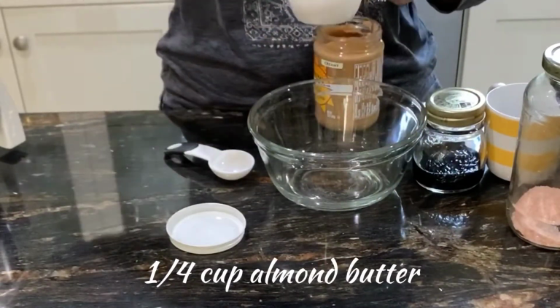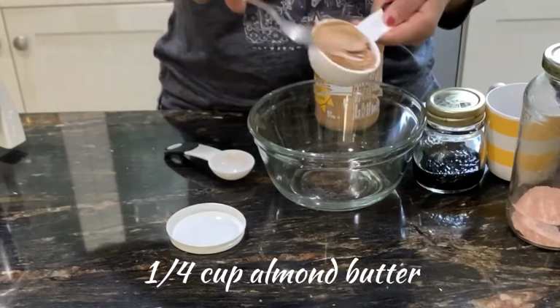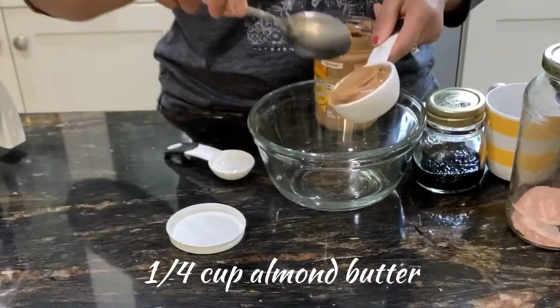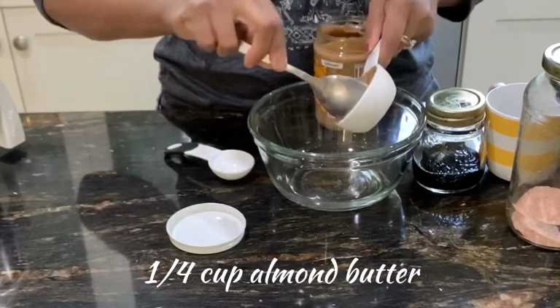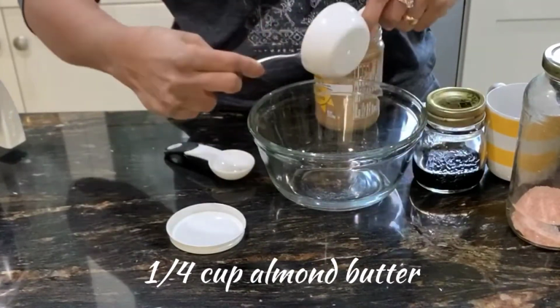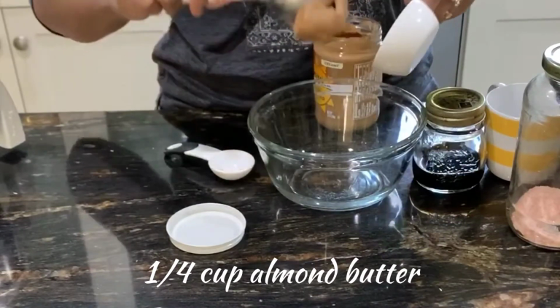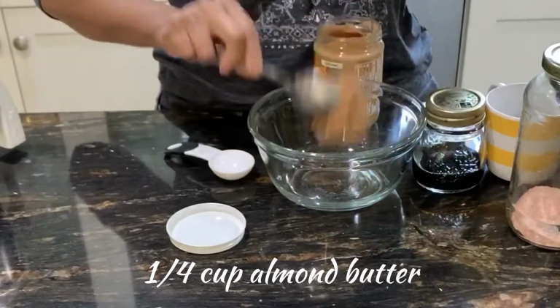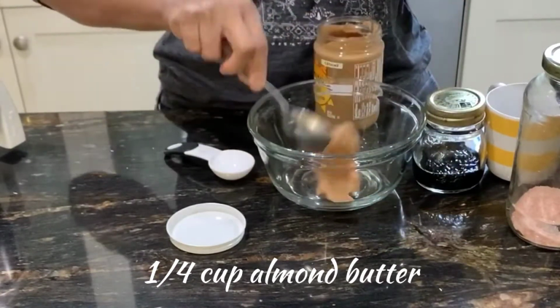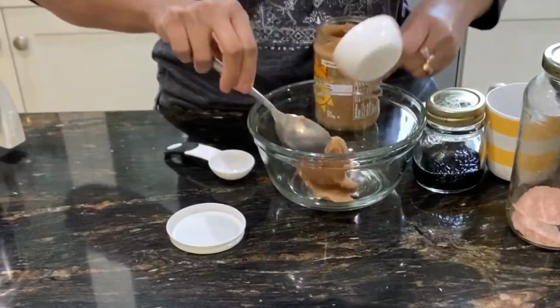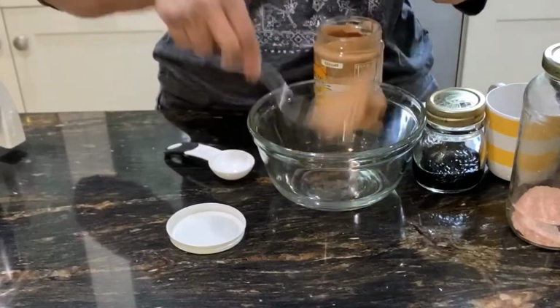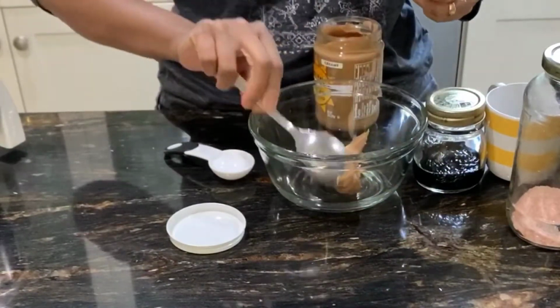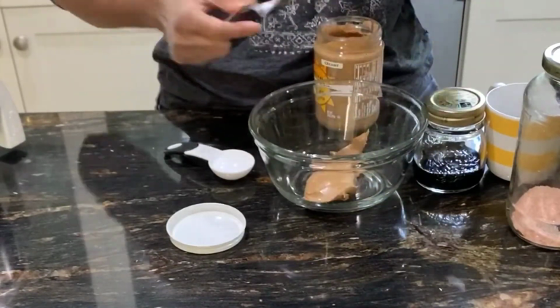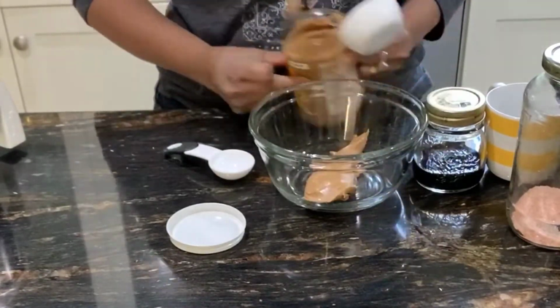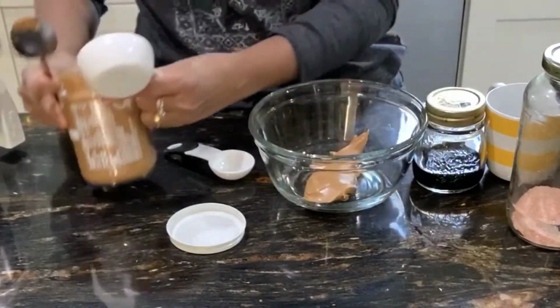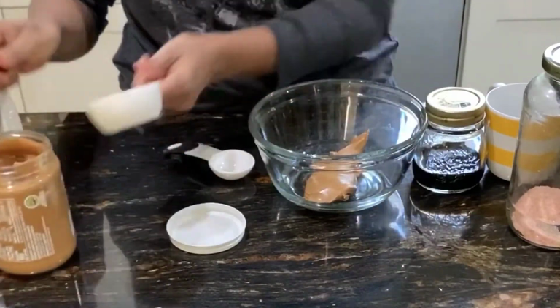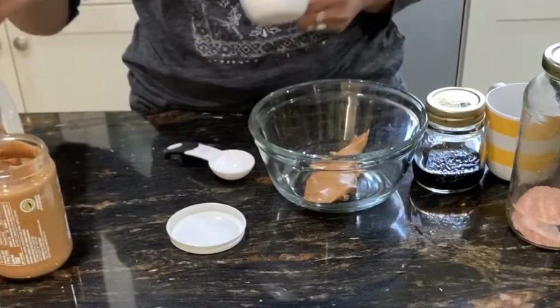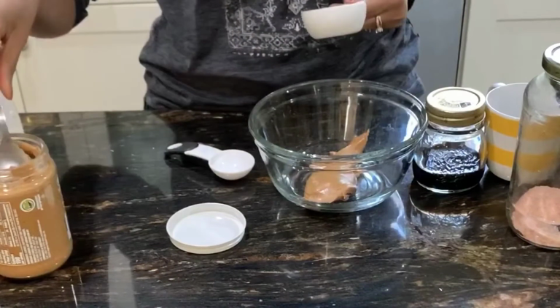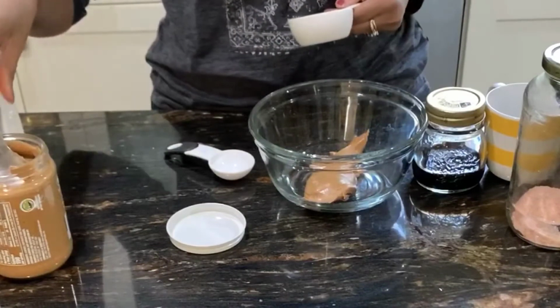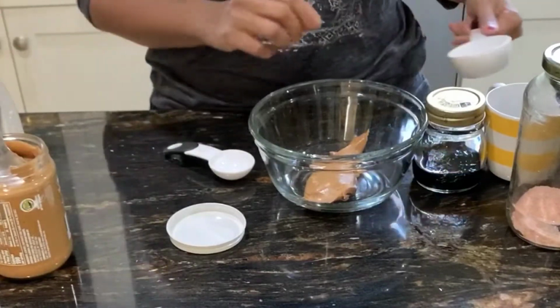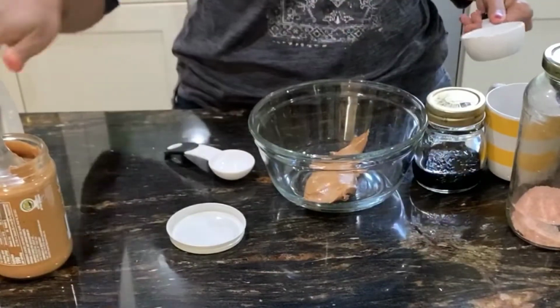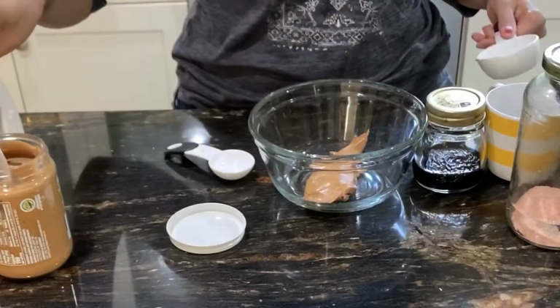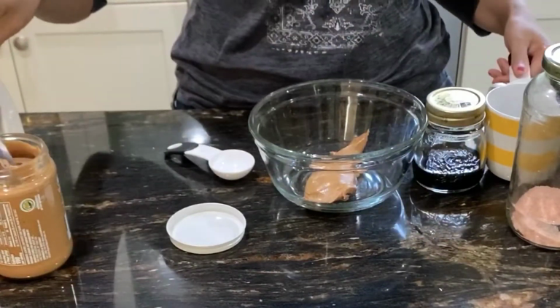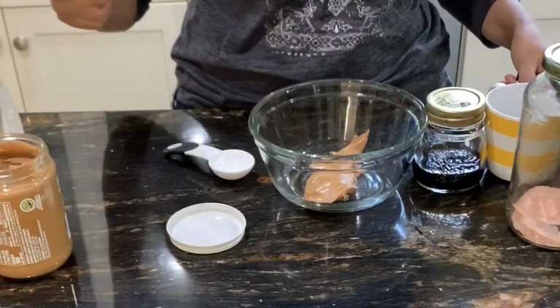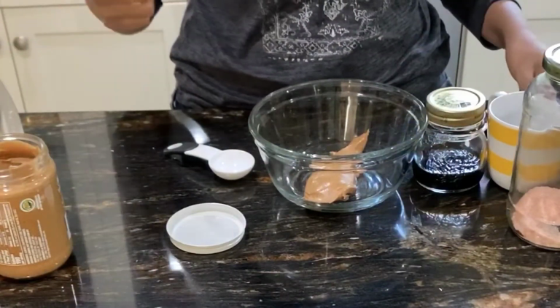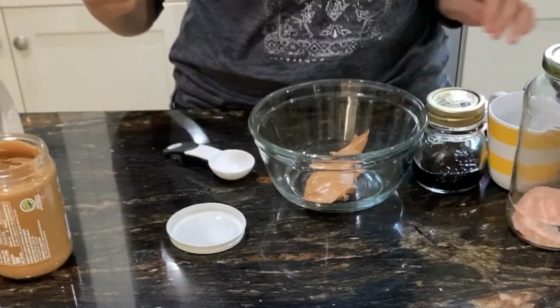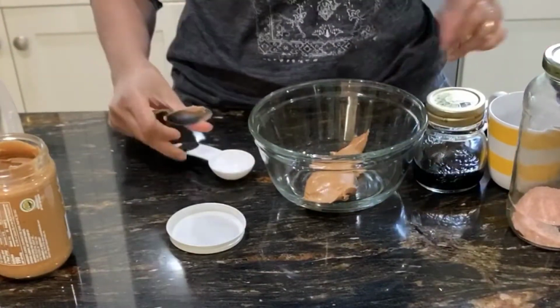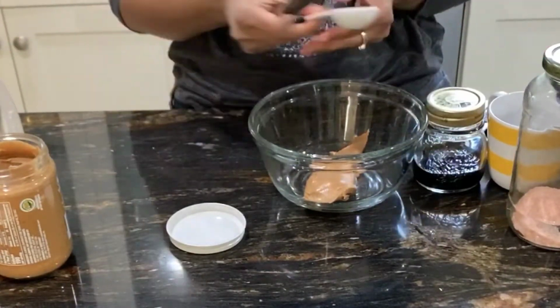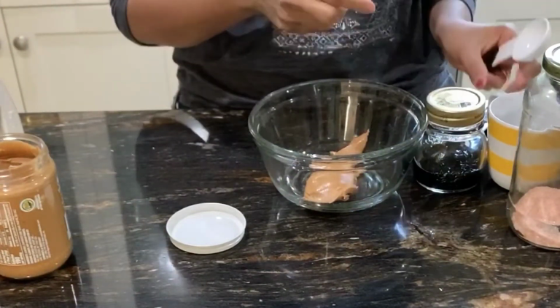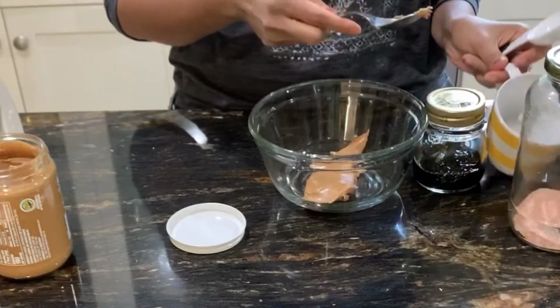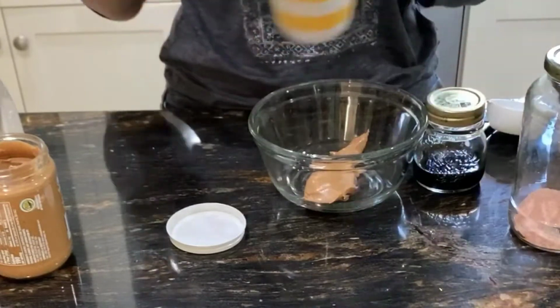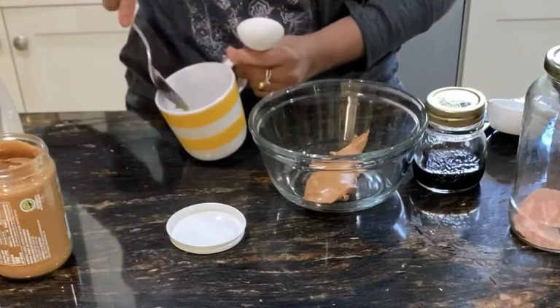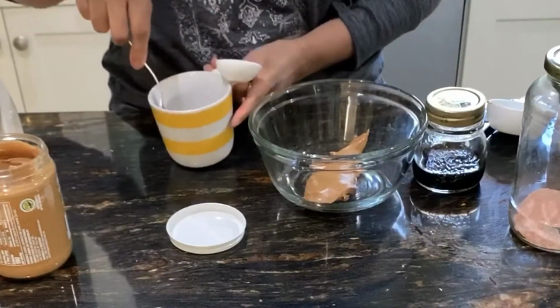You start by taking one fourth cup of creamy almond butter. Make sure that your almond butter doesn't have any unnecessary ingredients like sugar or any other chemicals.